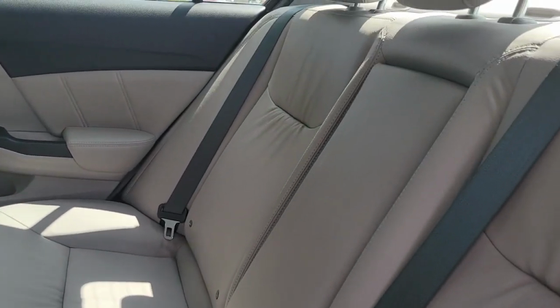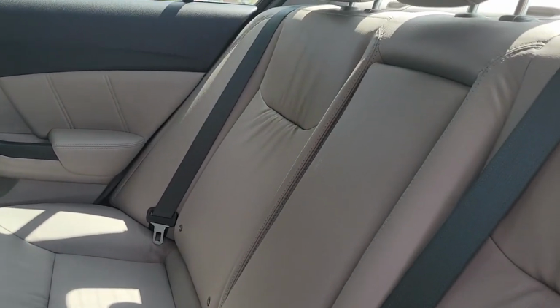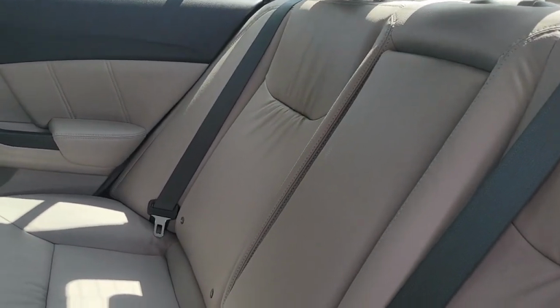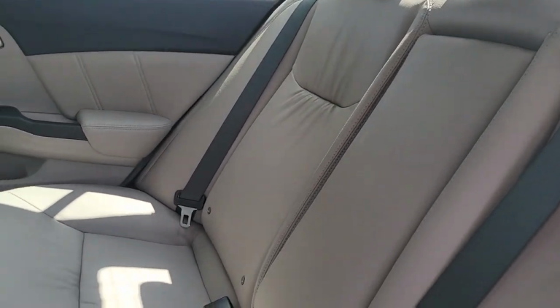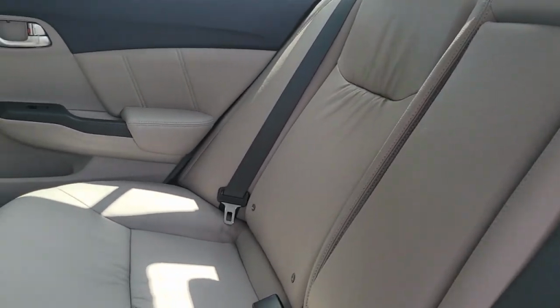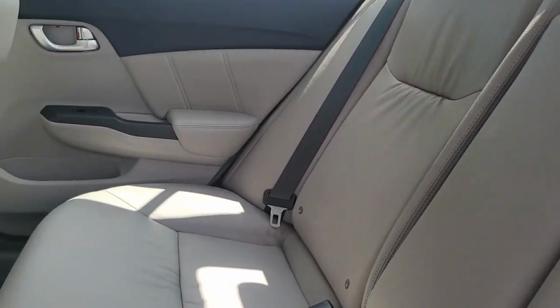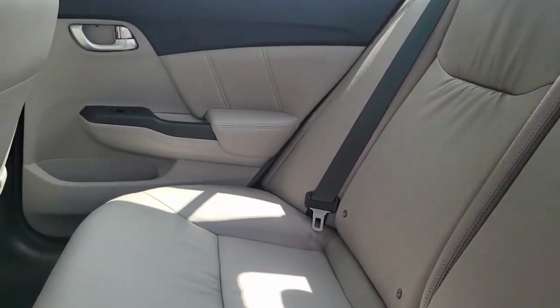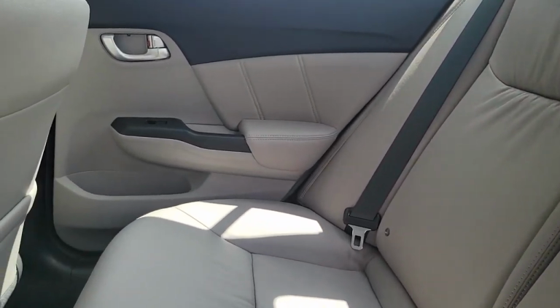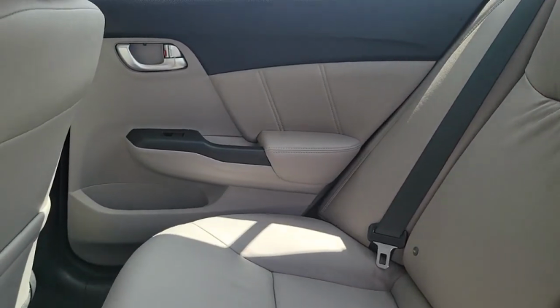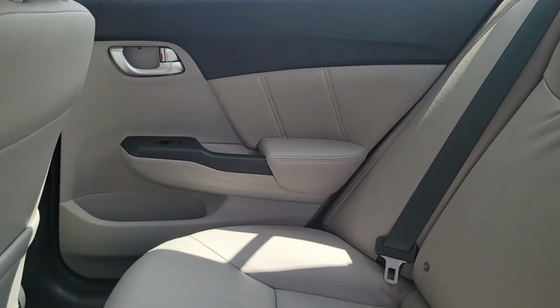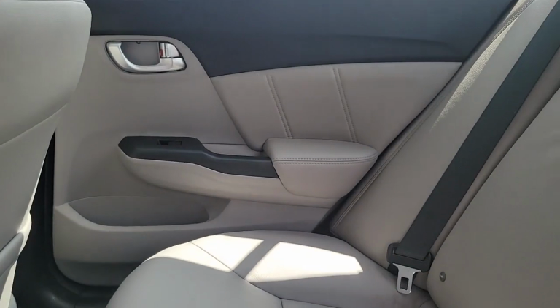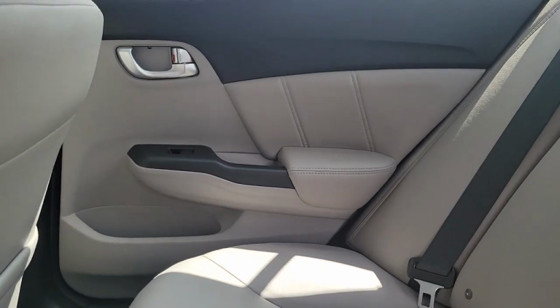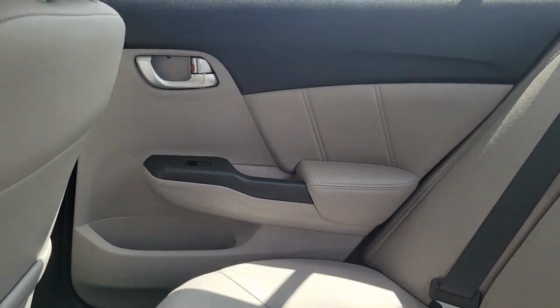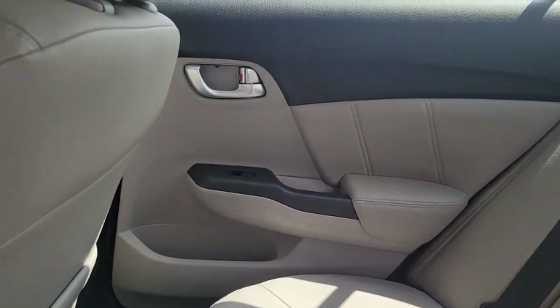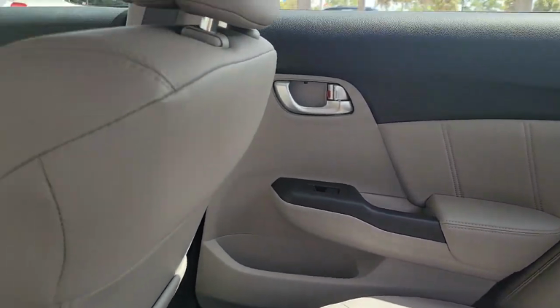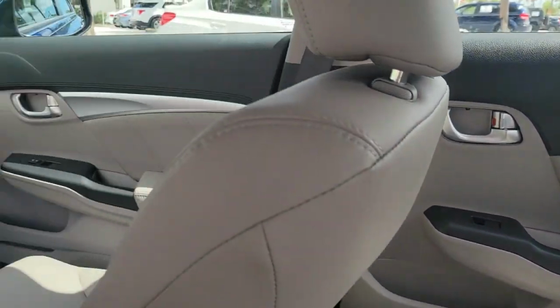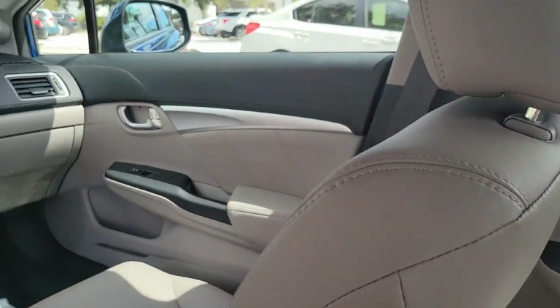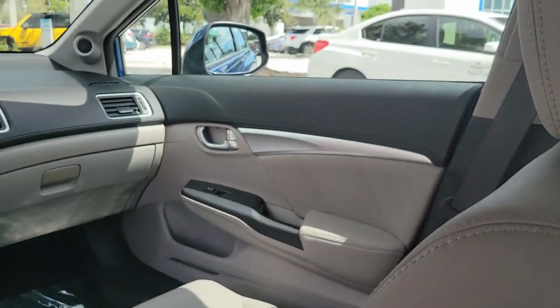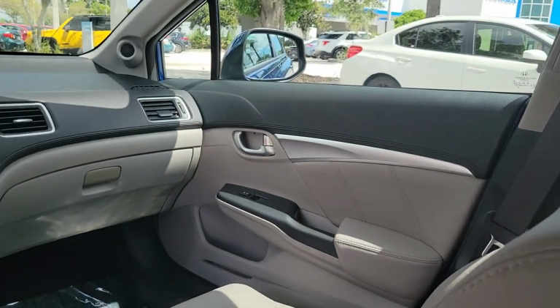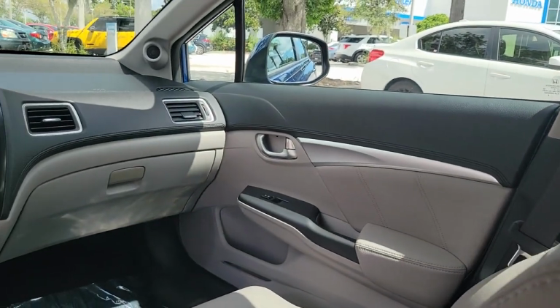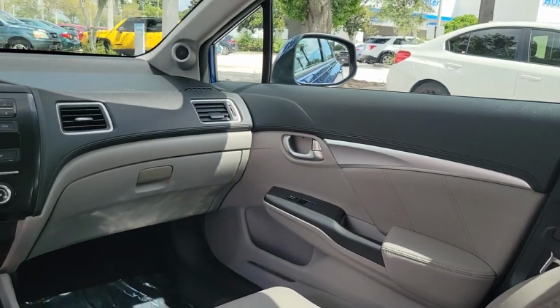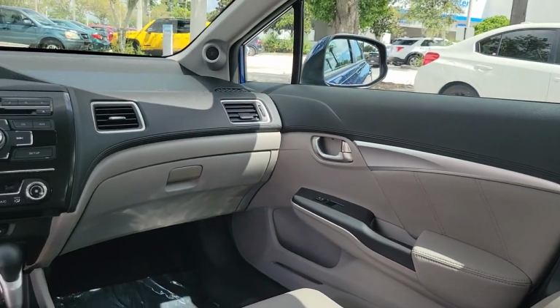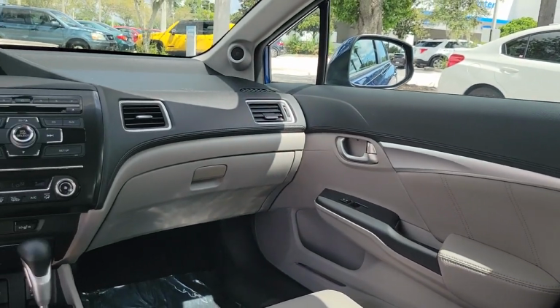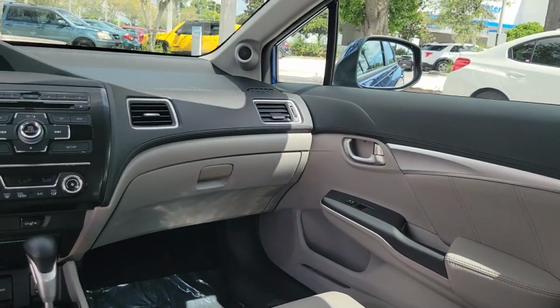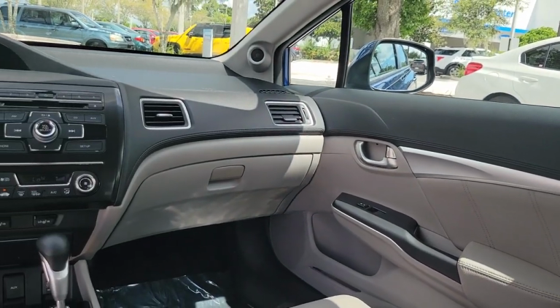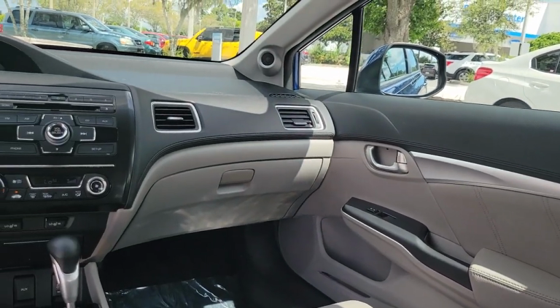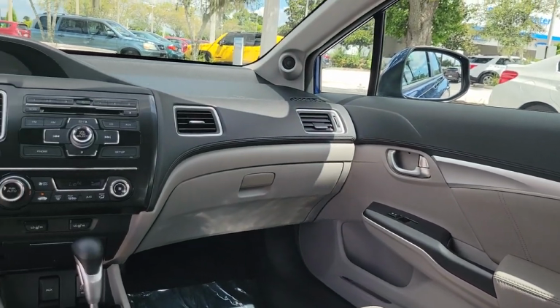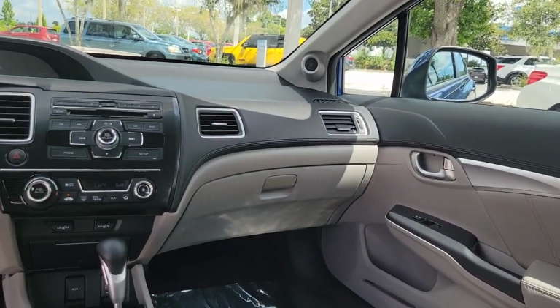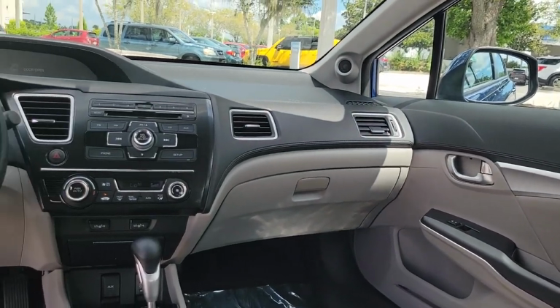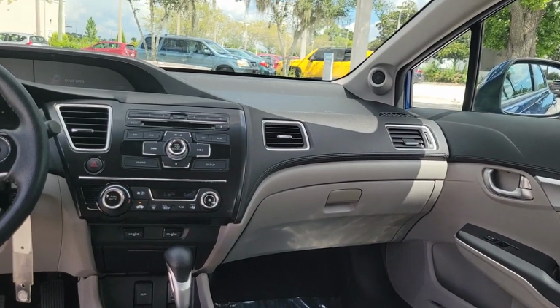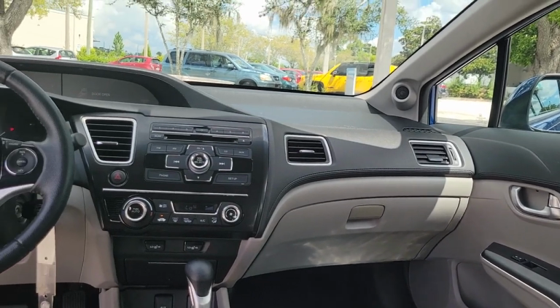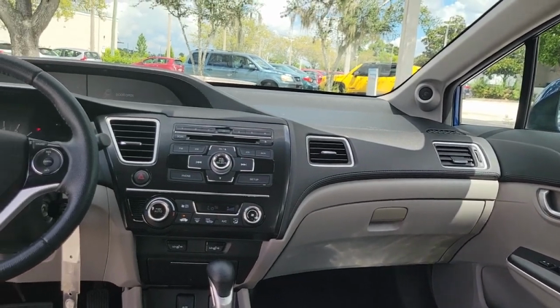Electronic stability control, heated front seat, traction control, intermittent wipers, passenger vanity mirror, tire pressure monitoring system.